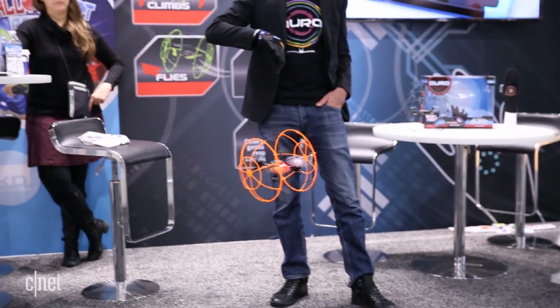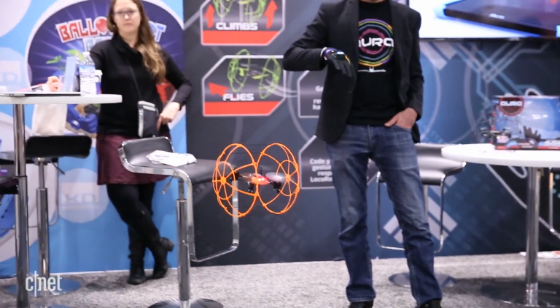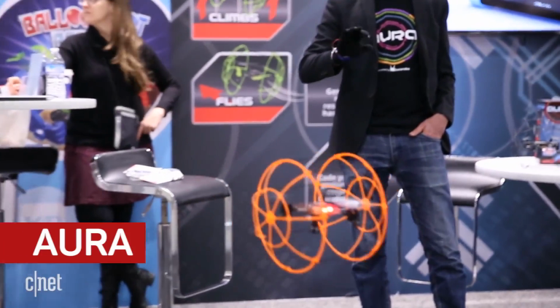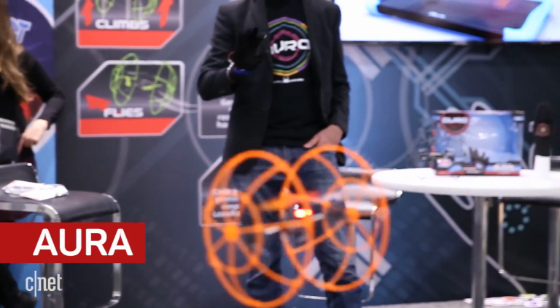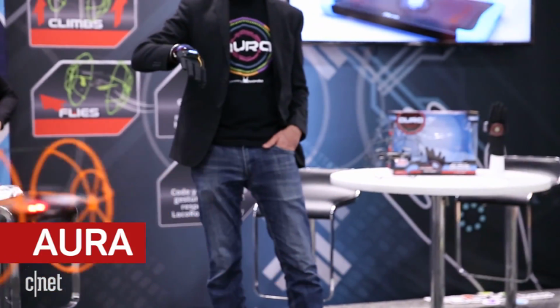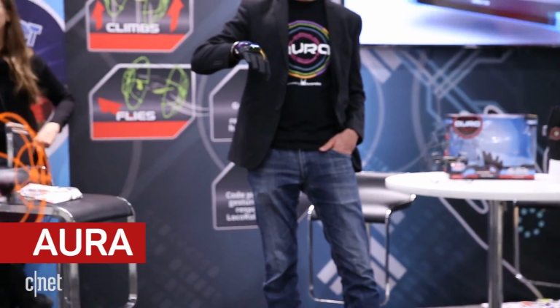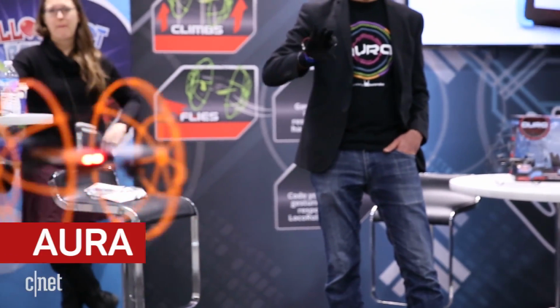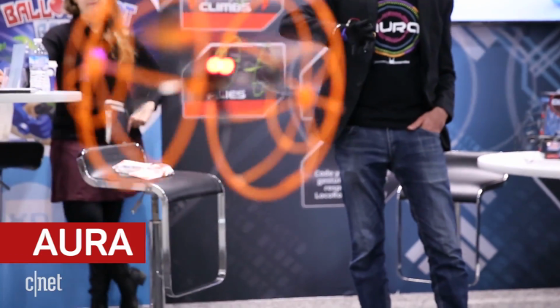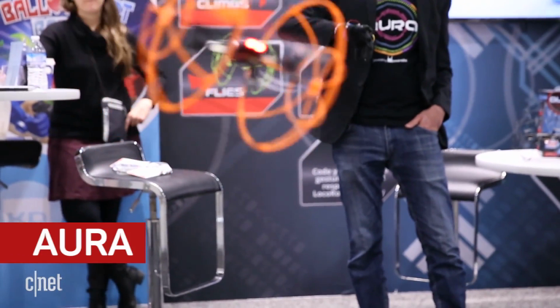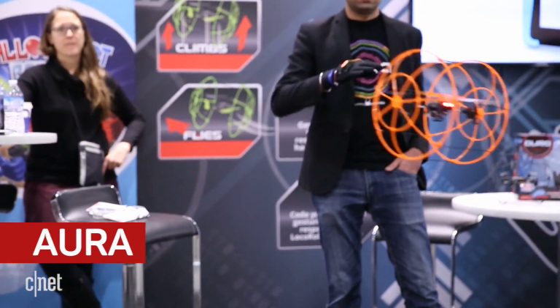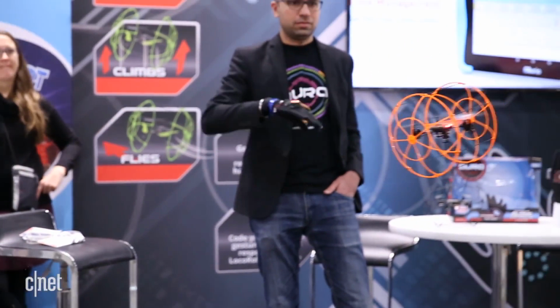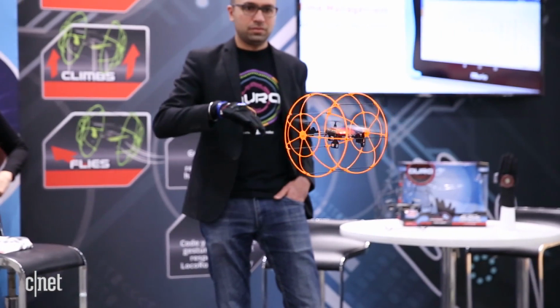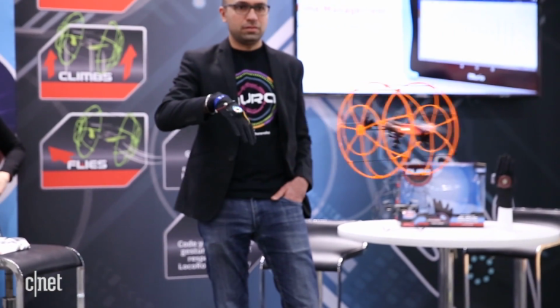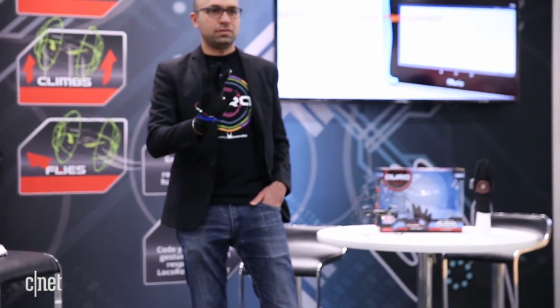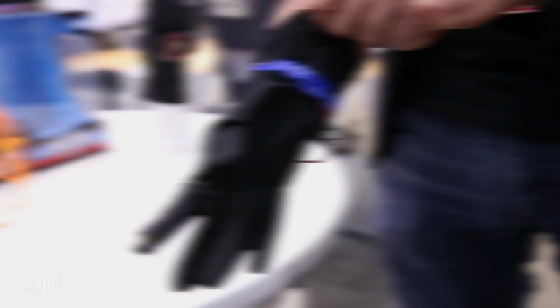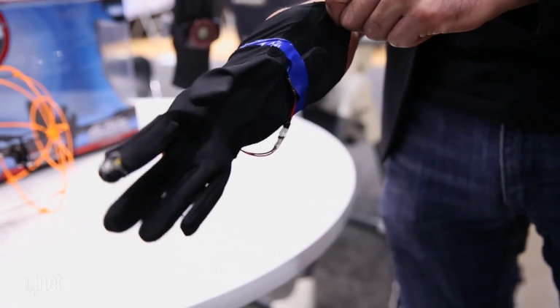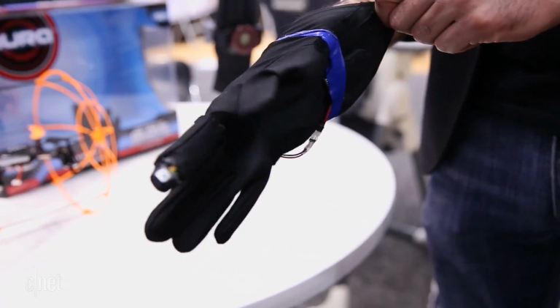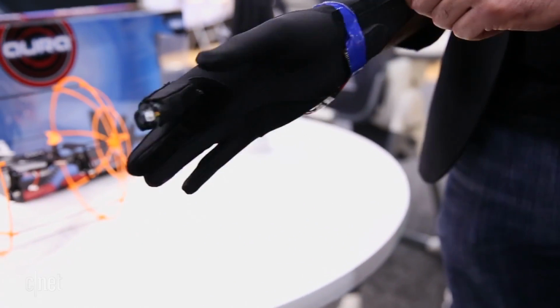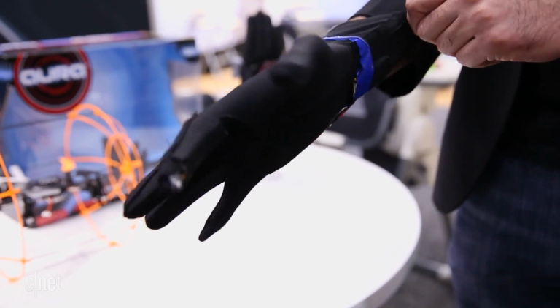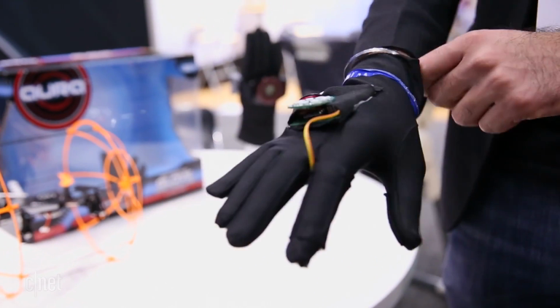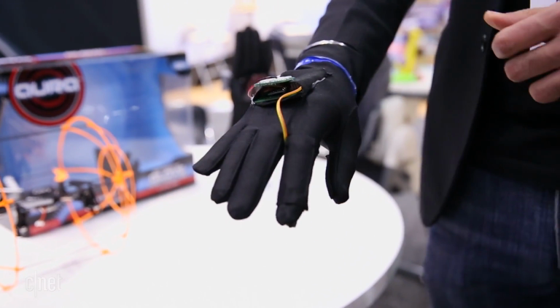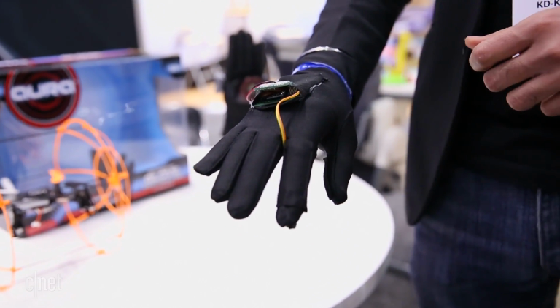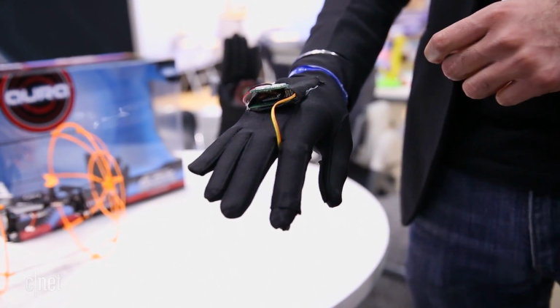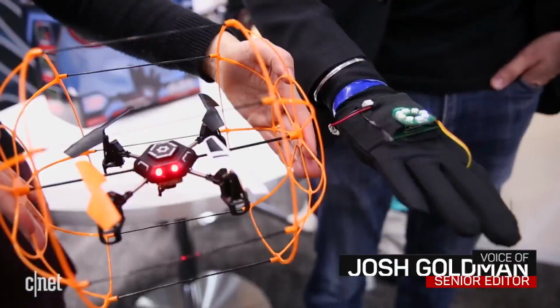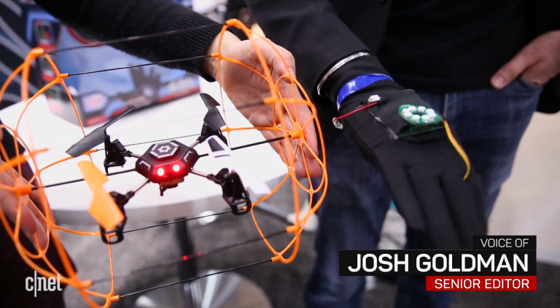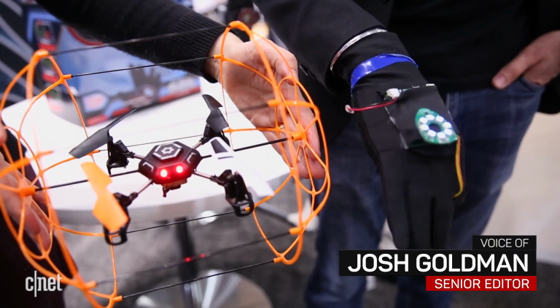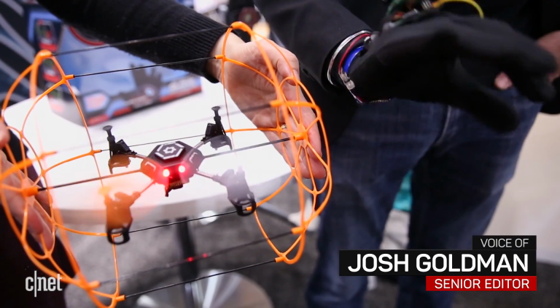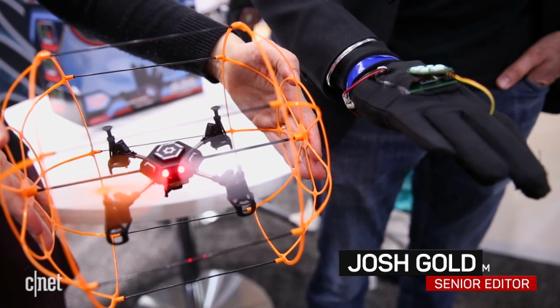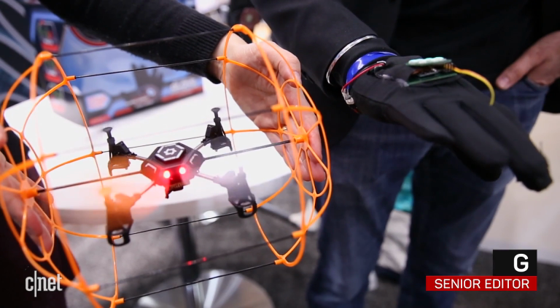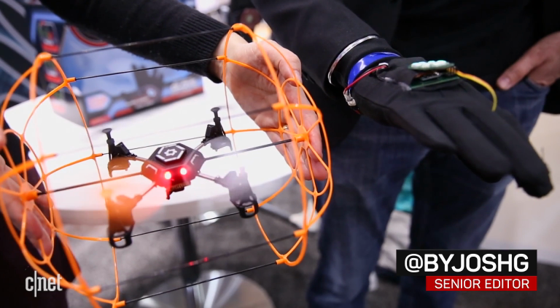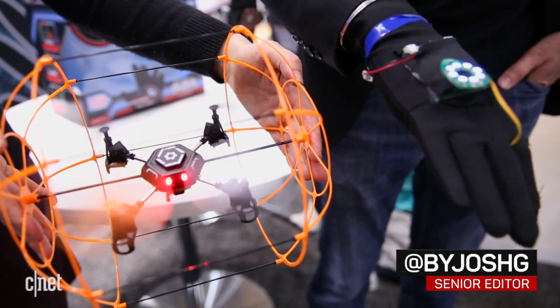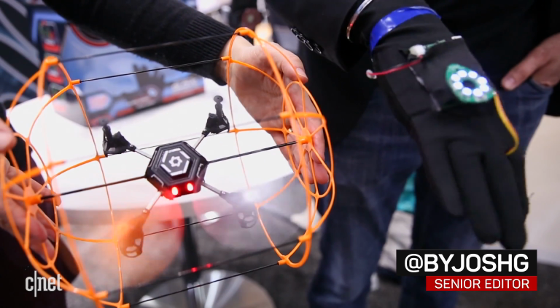The Aura doesn't look too different from other toy drones, but its controller trades sticks for fingertips. The quadcopter is controlled entirely with a glove using hand gestures. This is a prototype, but the final product will perform the same when it arrives this fall.